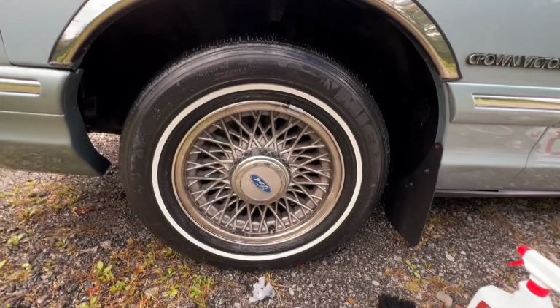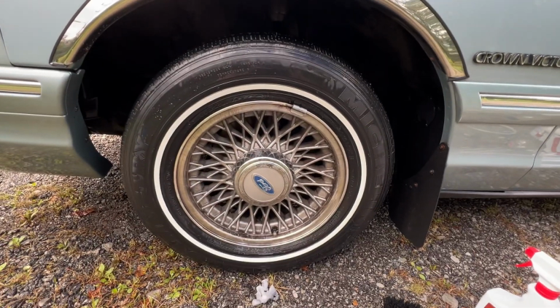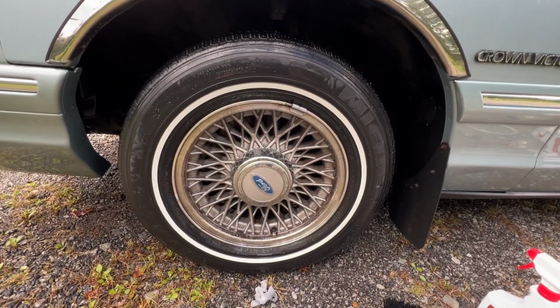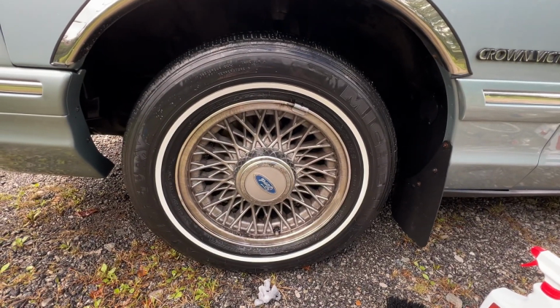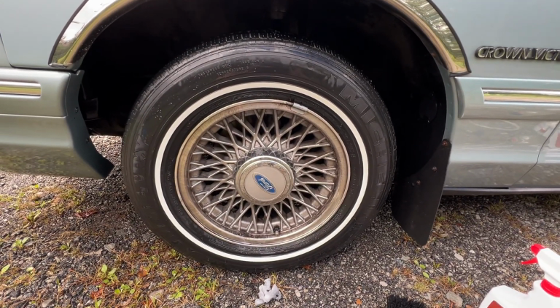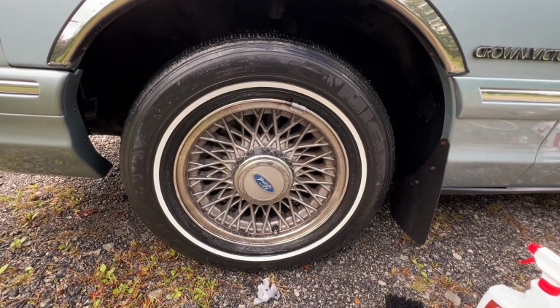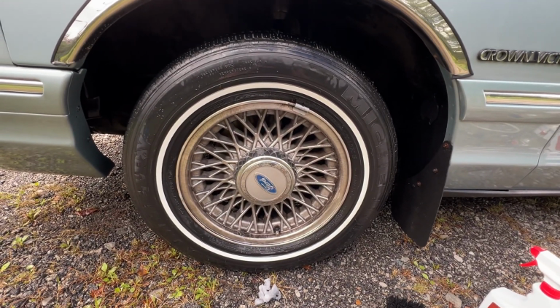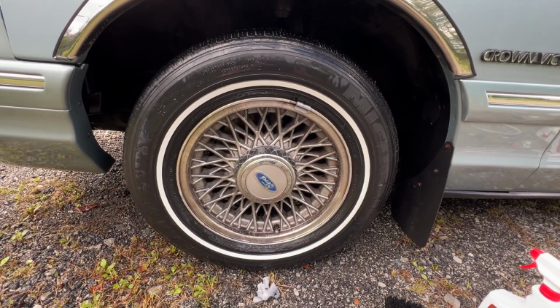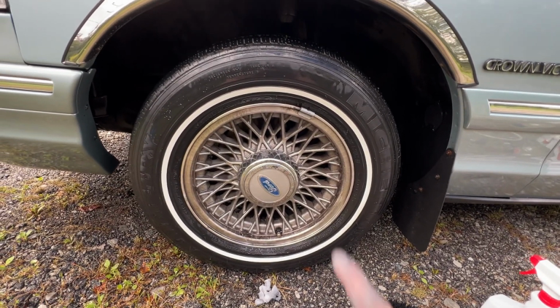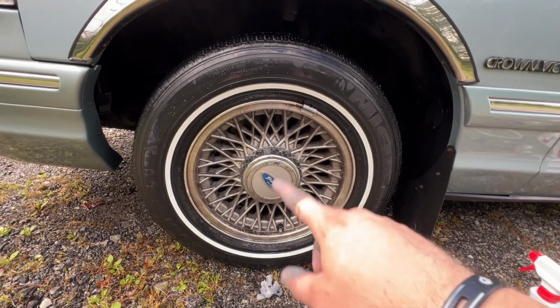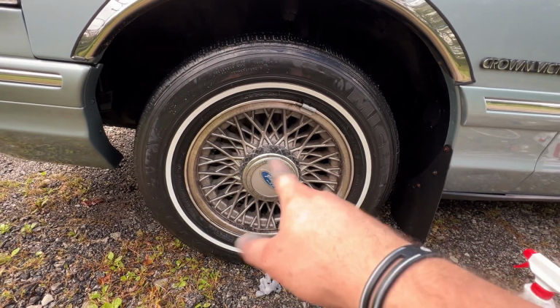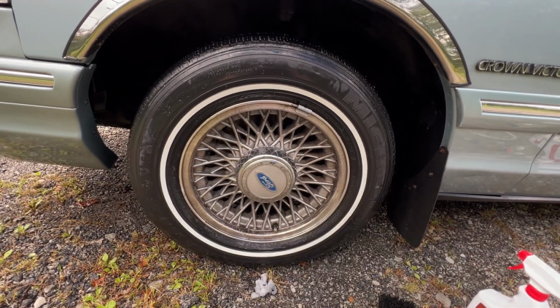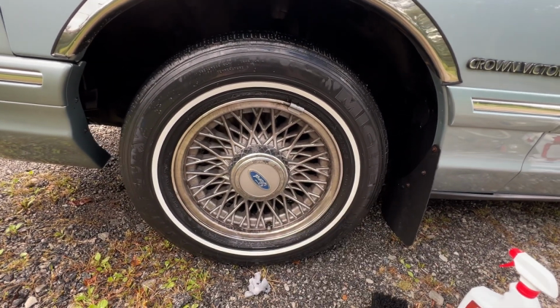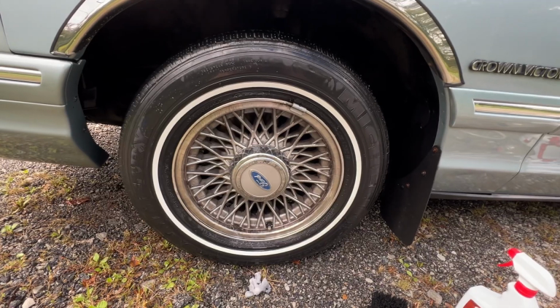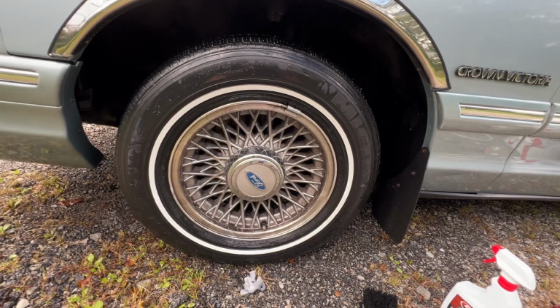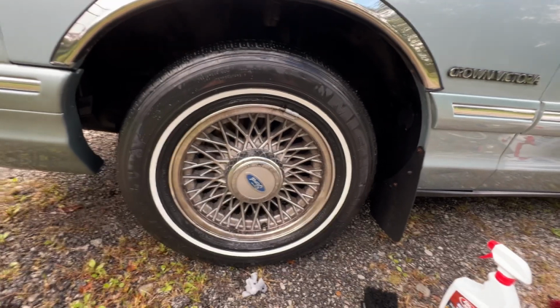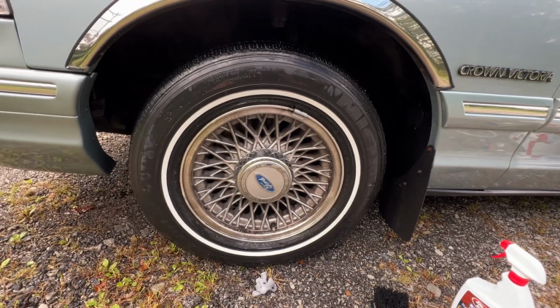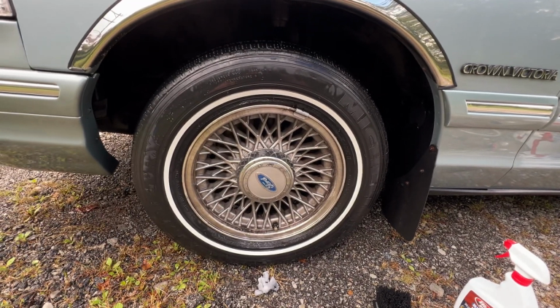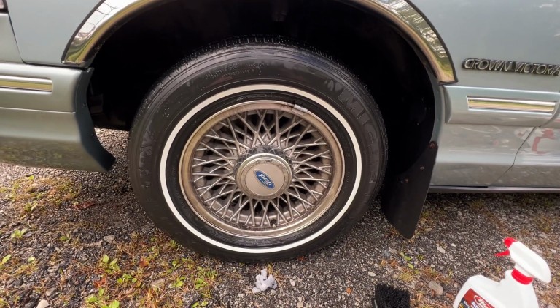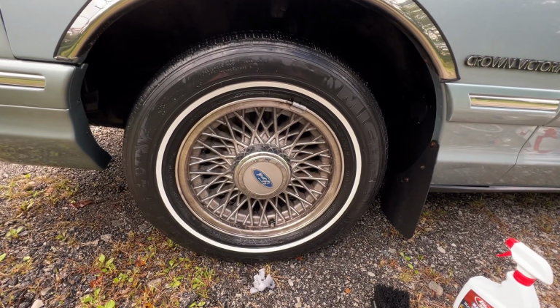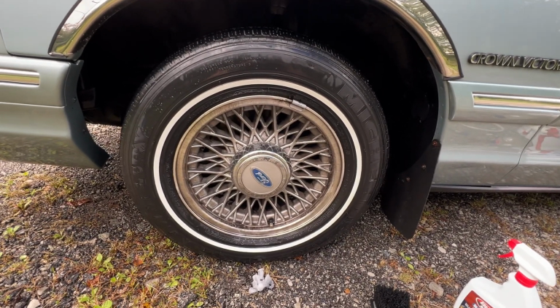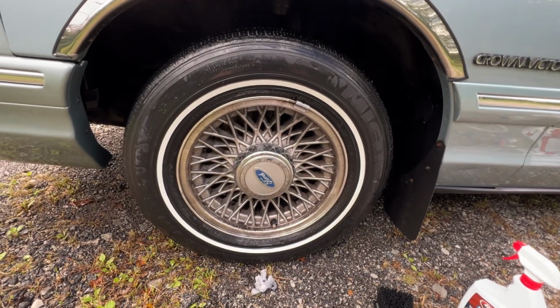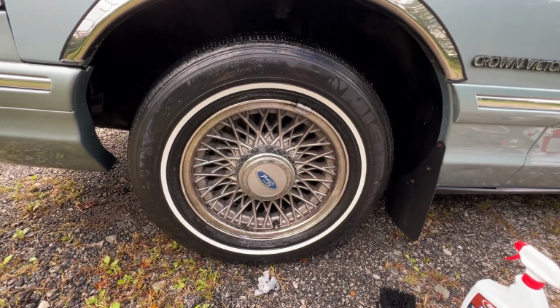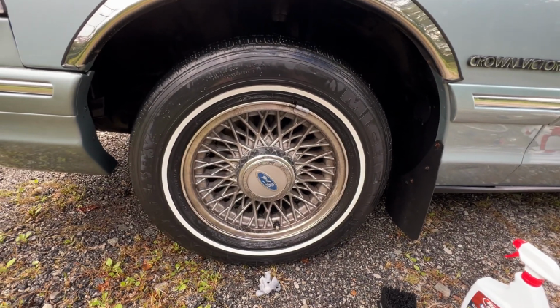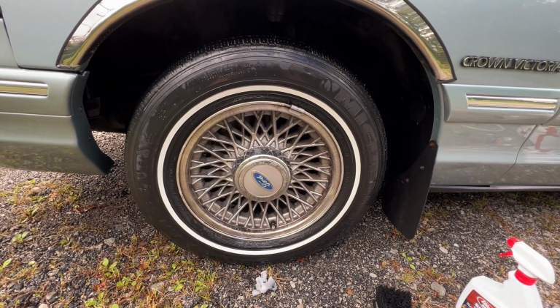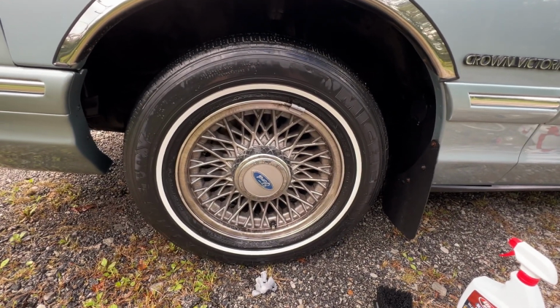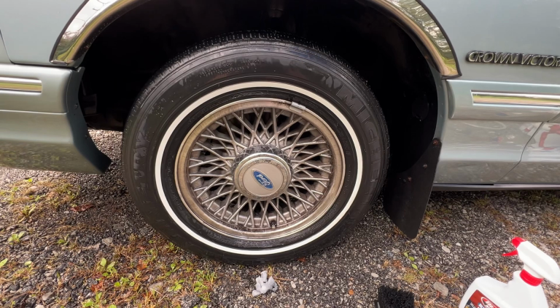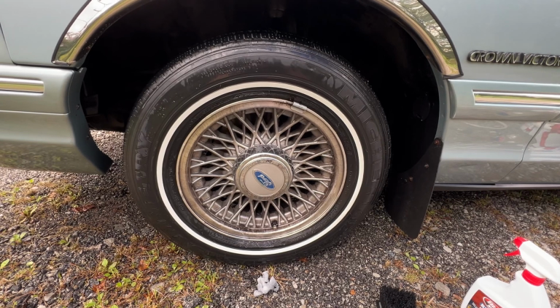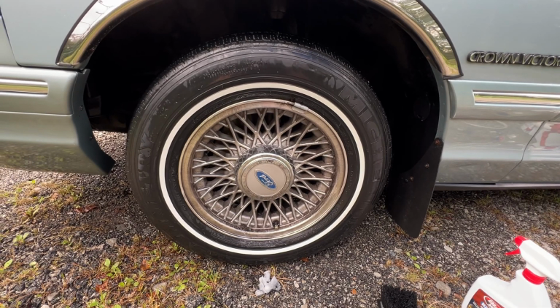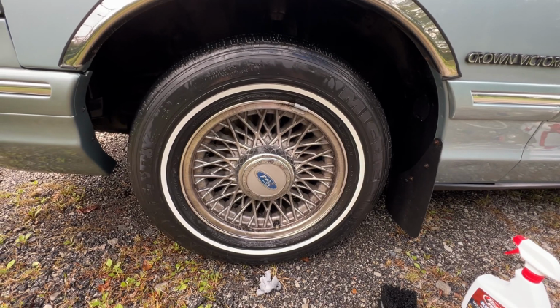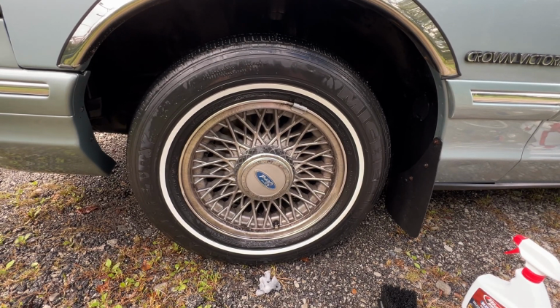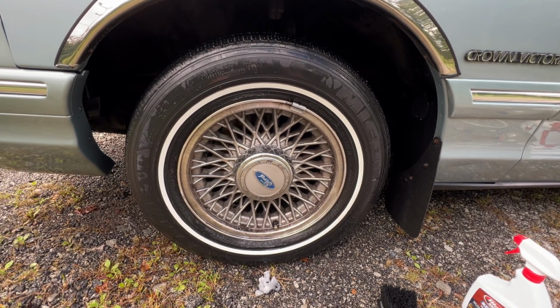I mean, I could go over it again if I missed a little bit, but I think that came out nicely. Obviously, I still have to clean the wheel. But just try an SOS pad — if you don't mind, see how that comes out for you. It worked for me.